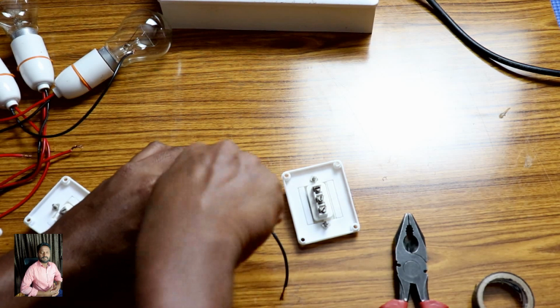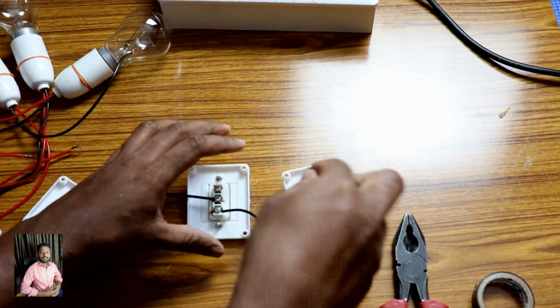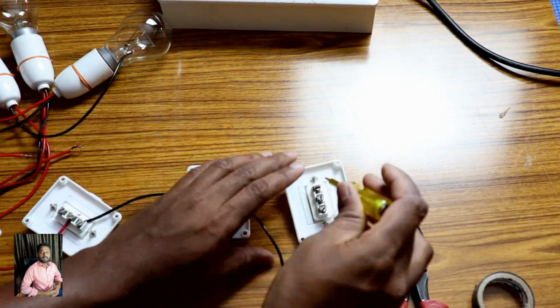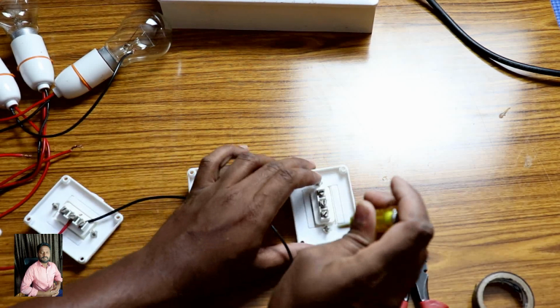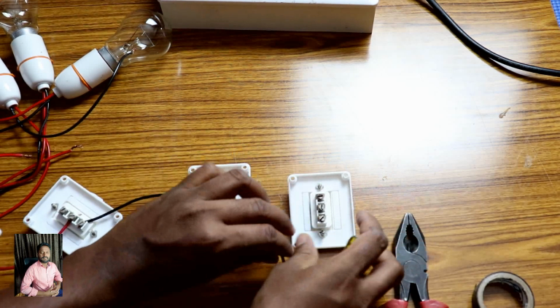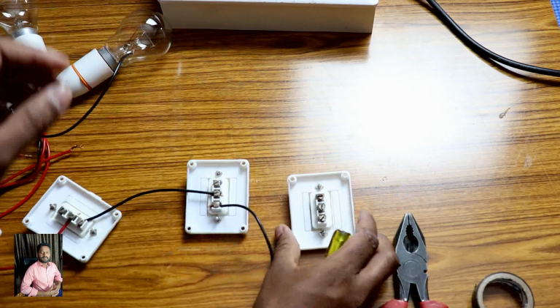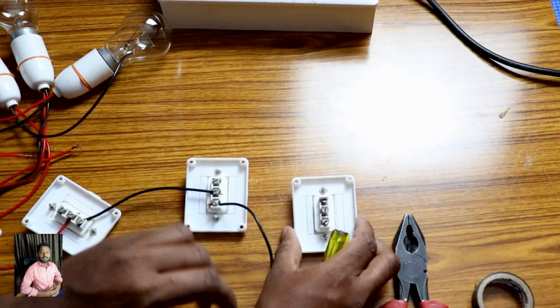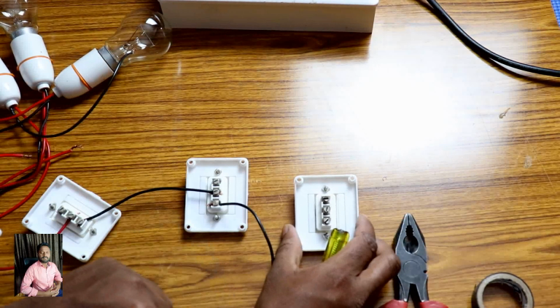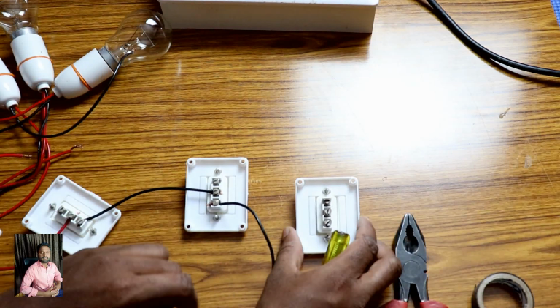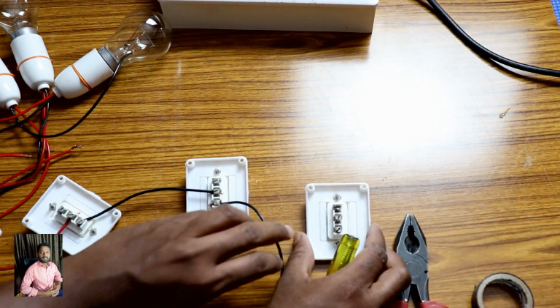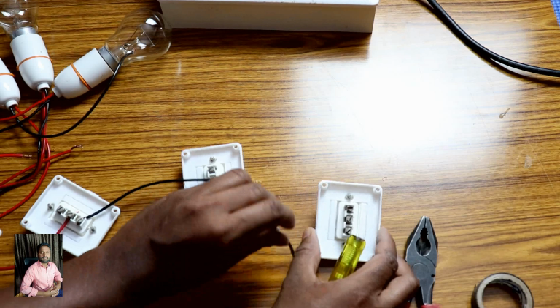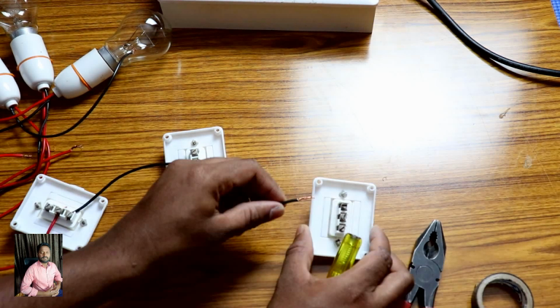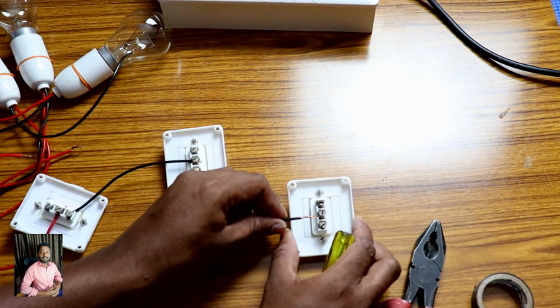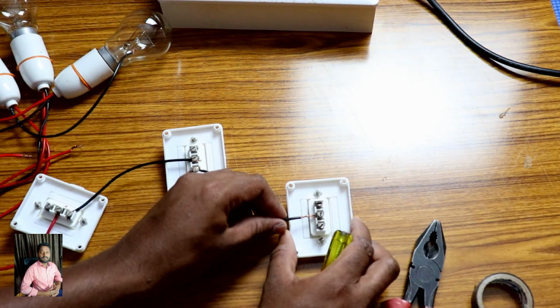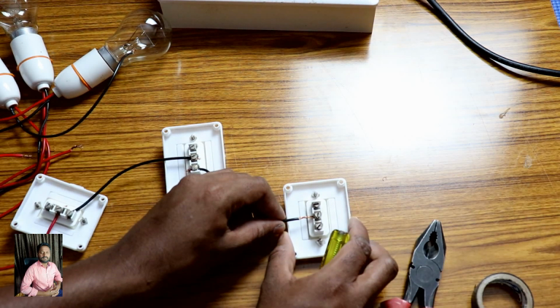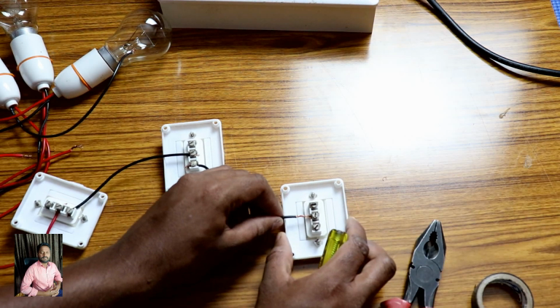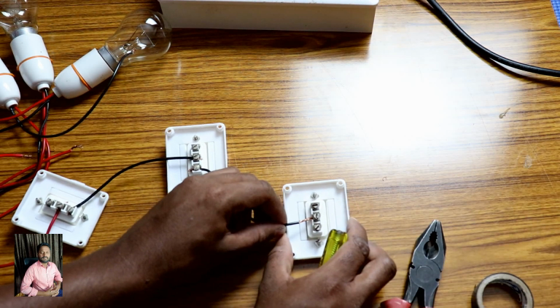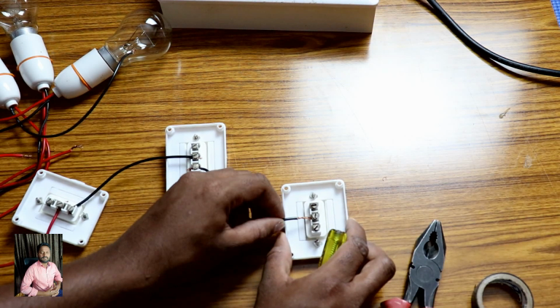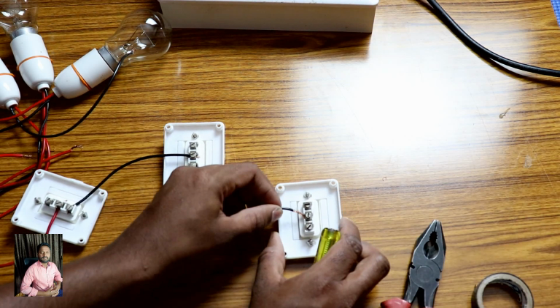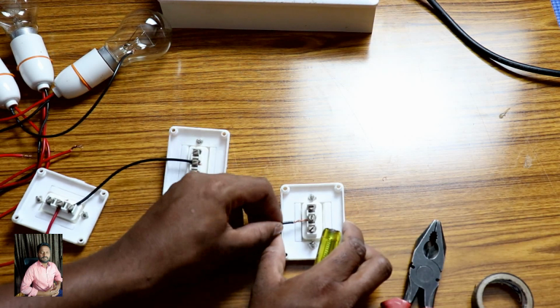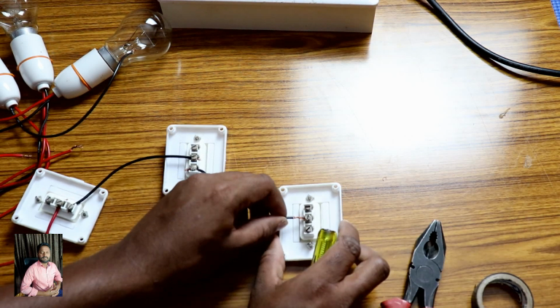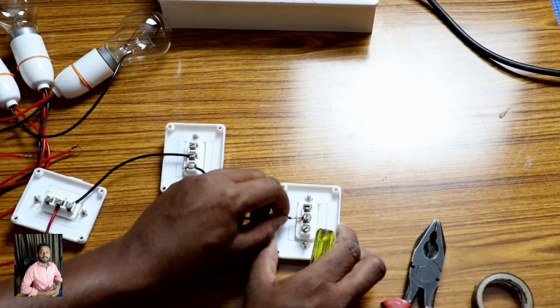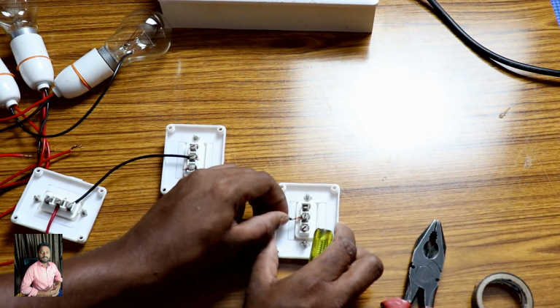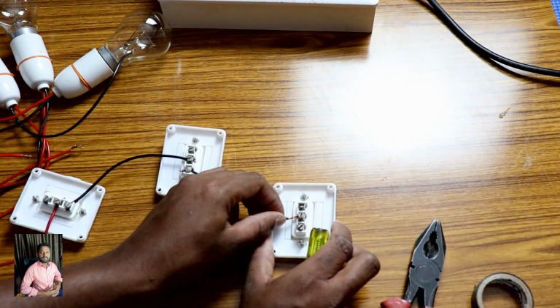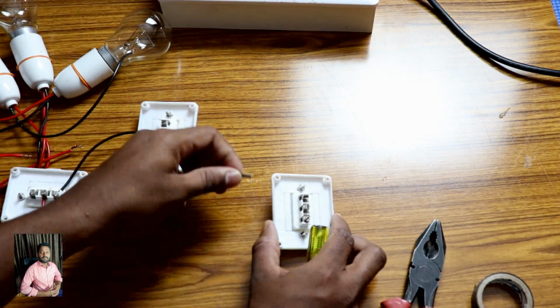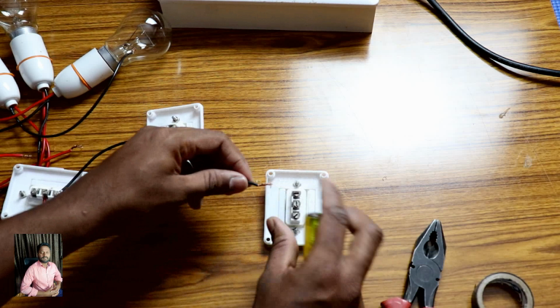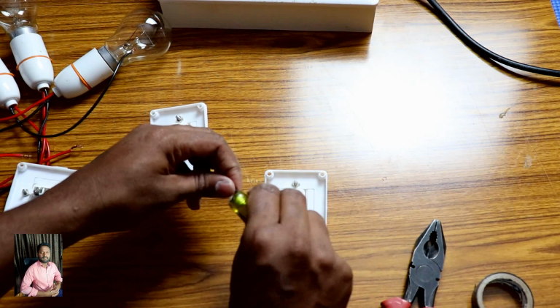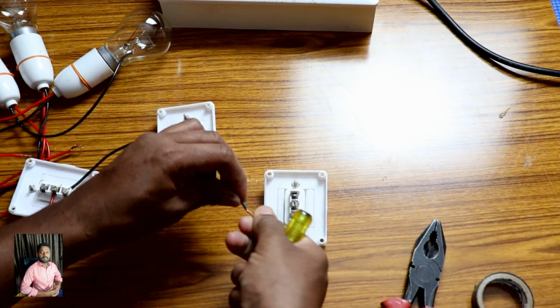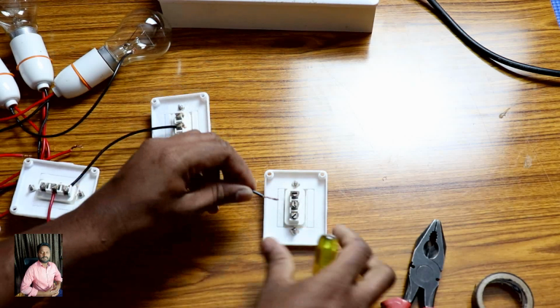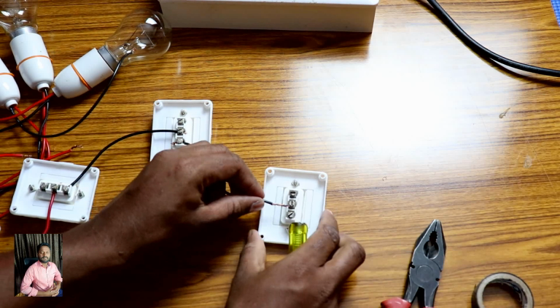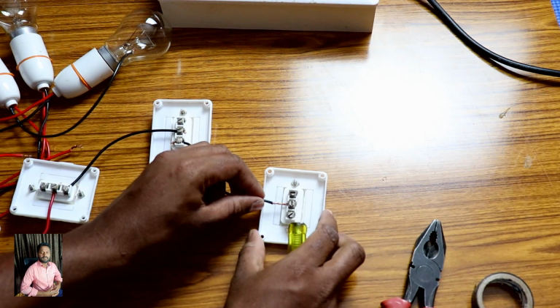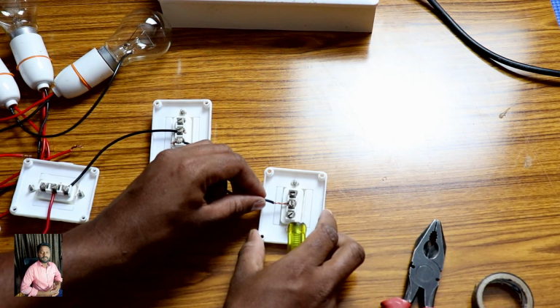I will use the color code and paste the color code. Now, we have 2s to connect with 2s to the center pole.